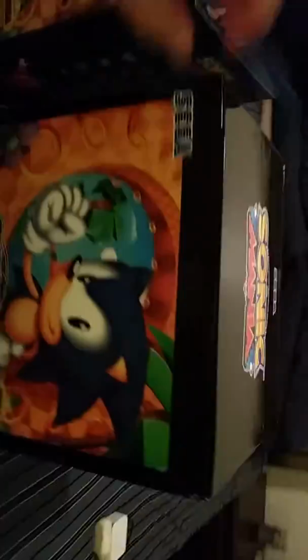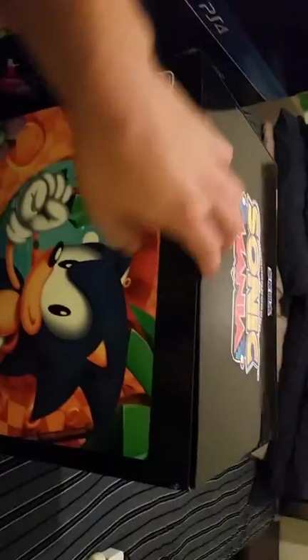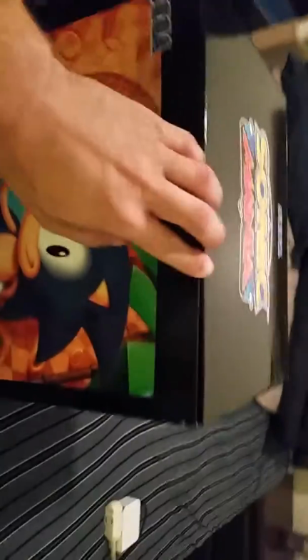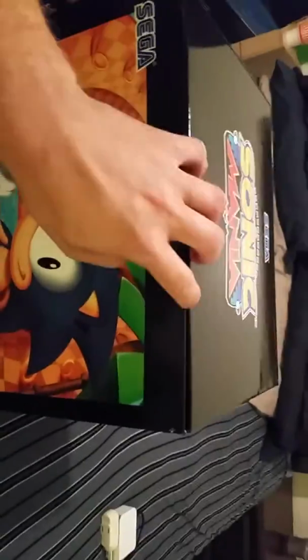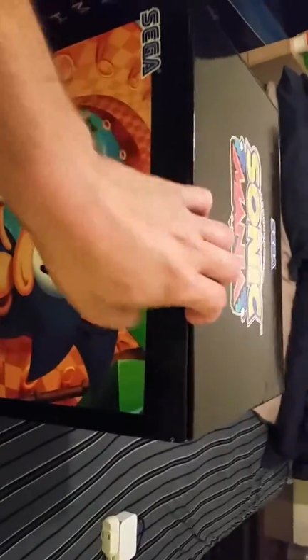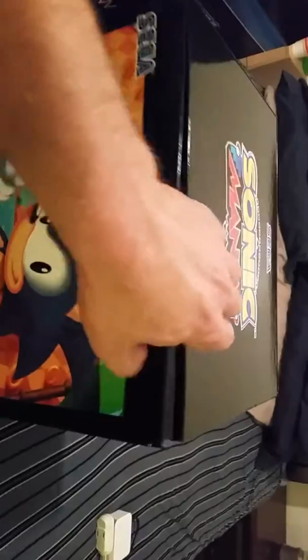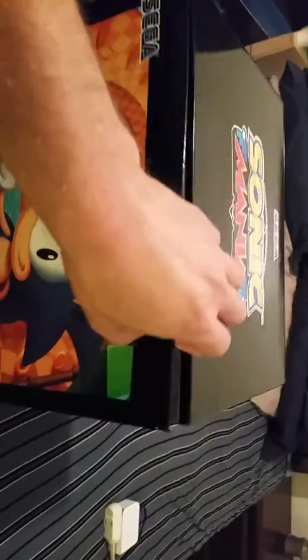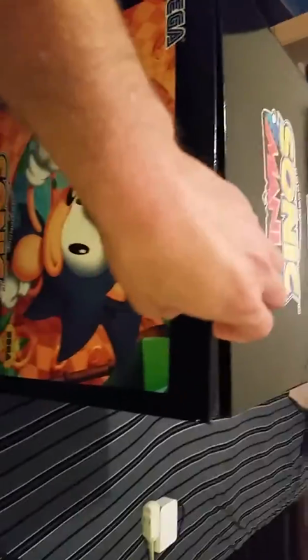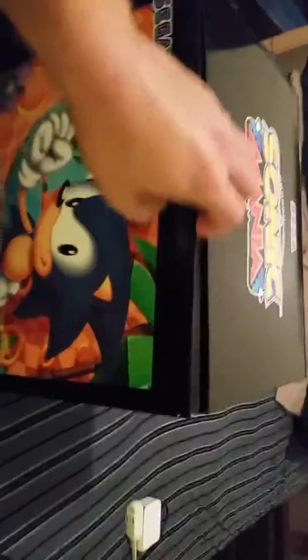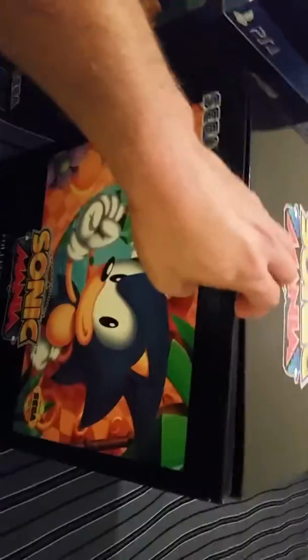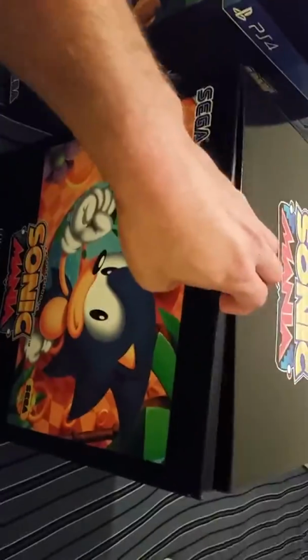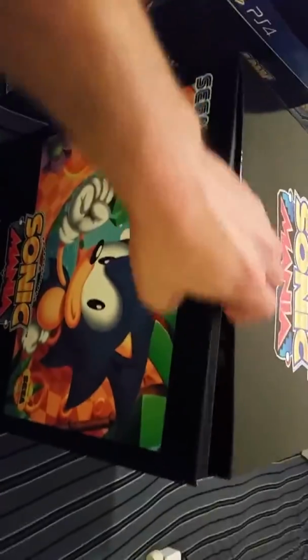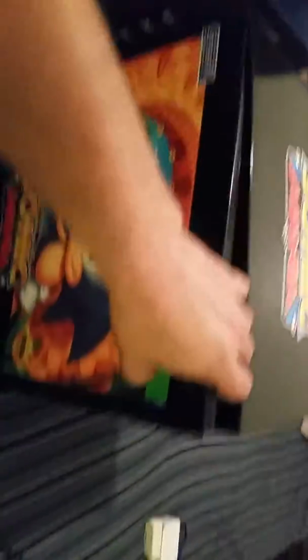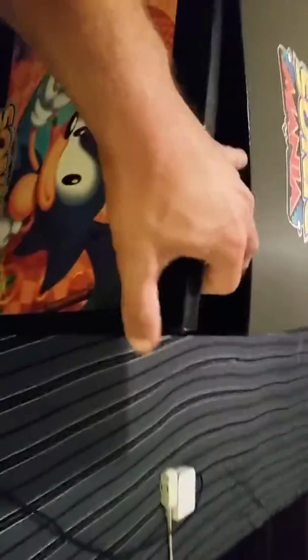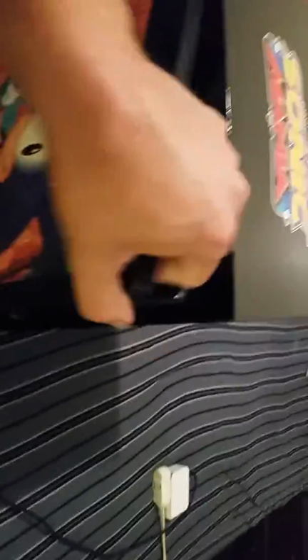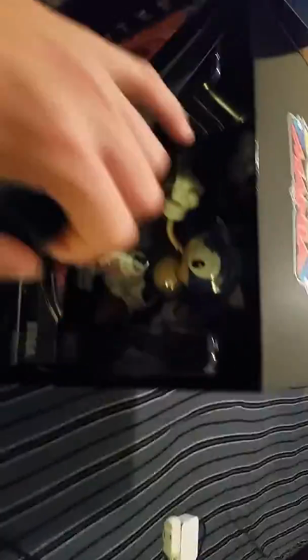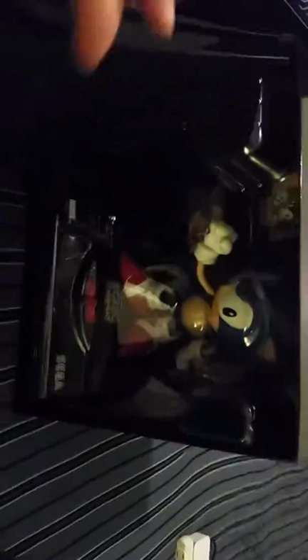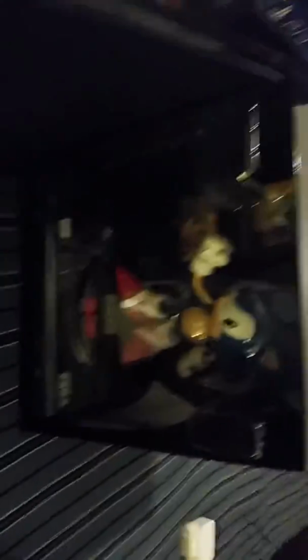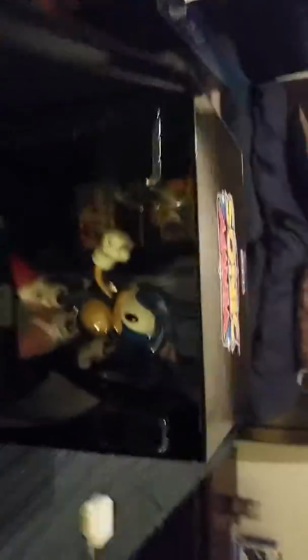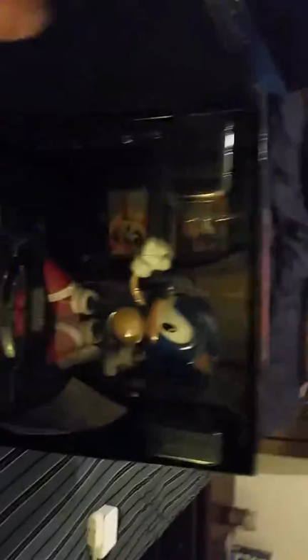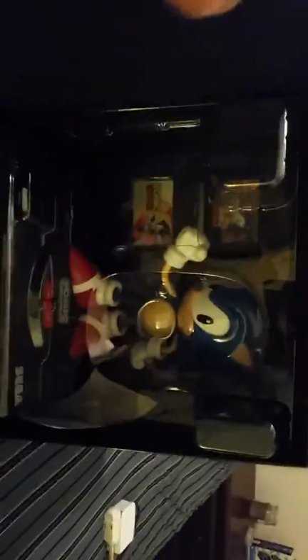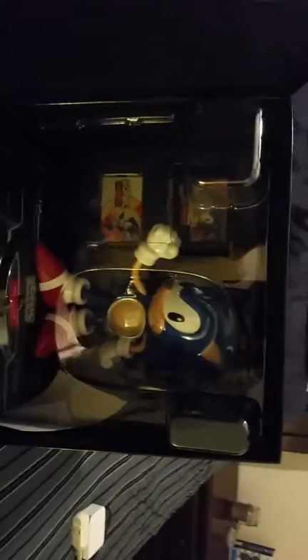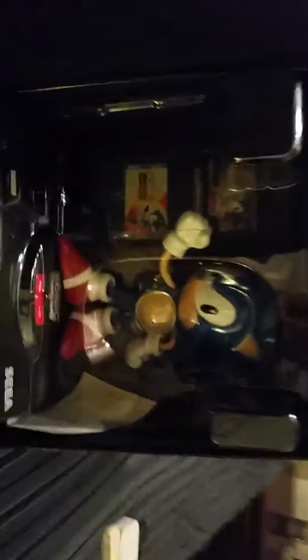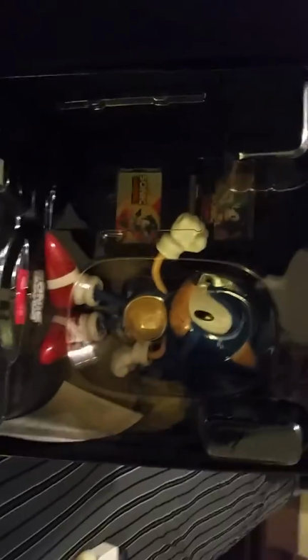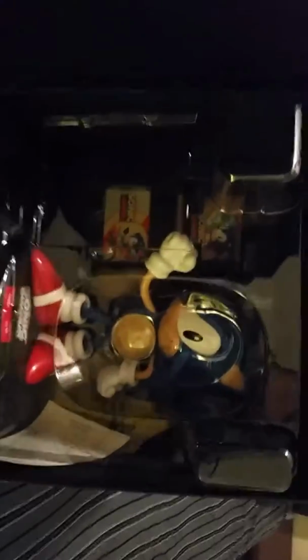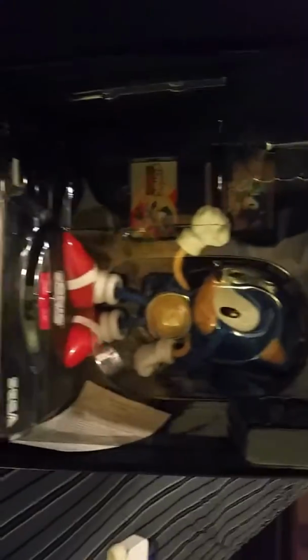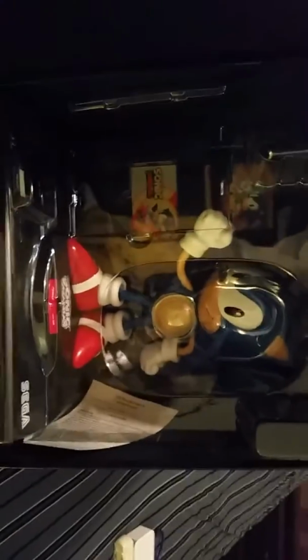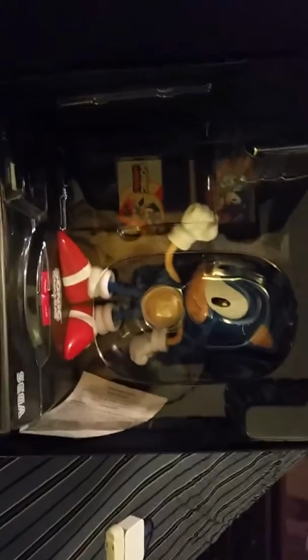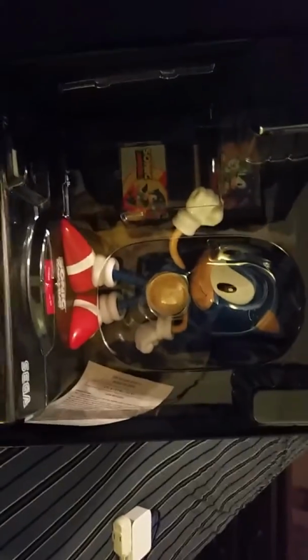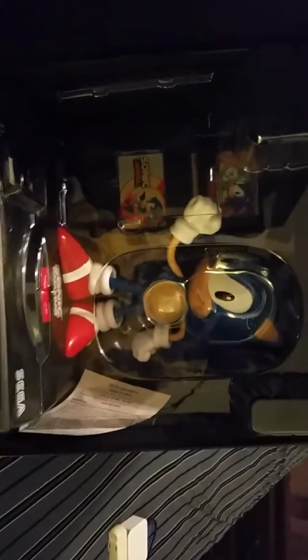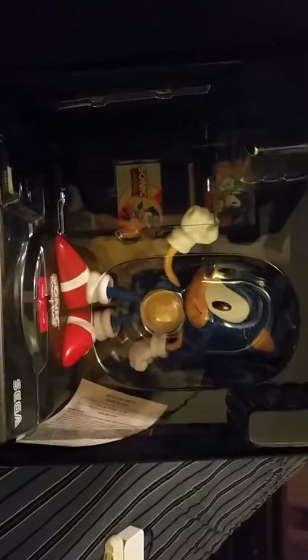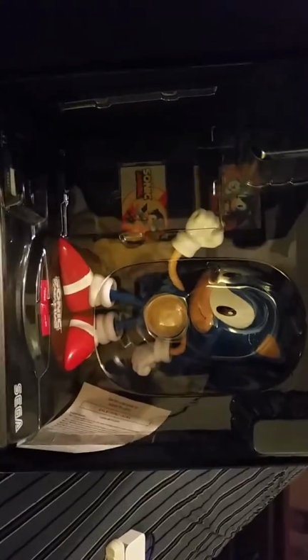Let's see what this one has. There's a sliding door mechanism here somewhere. And oh wow, there's the 12-inch Sonic figure!